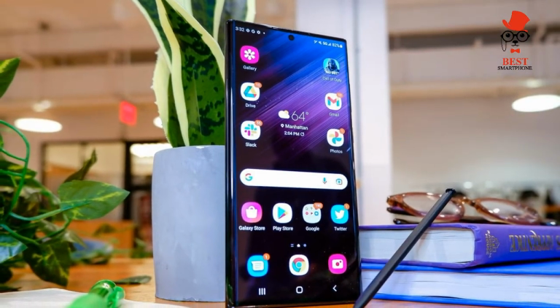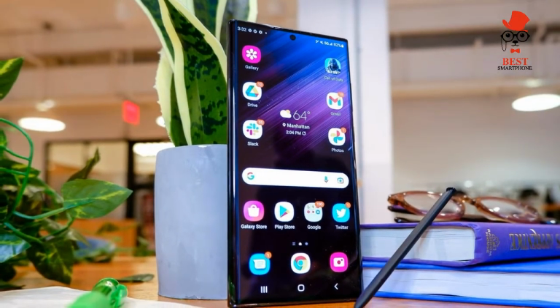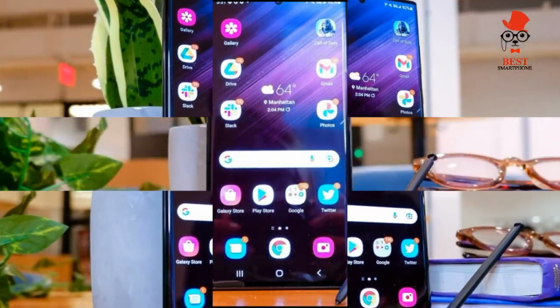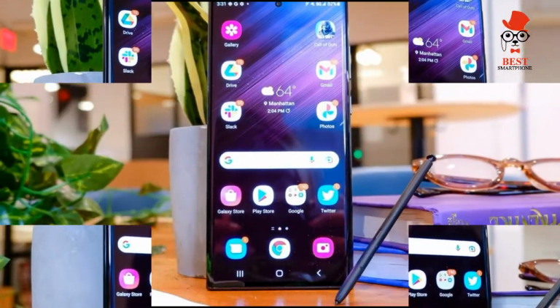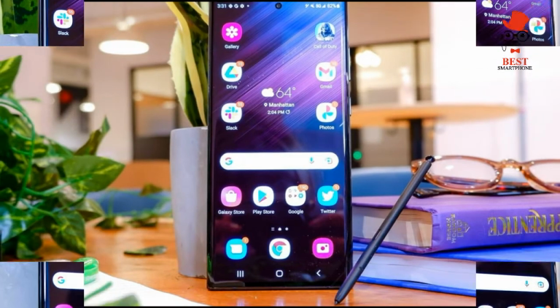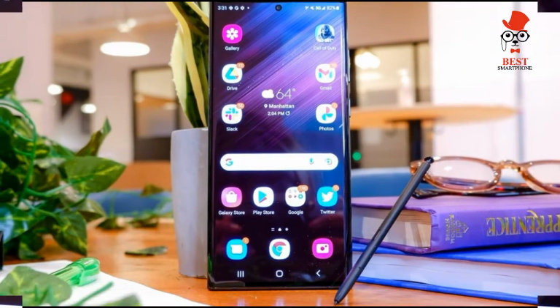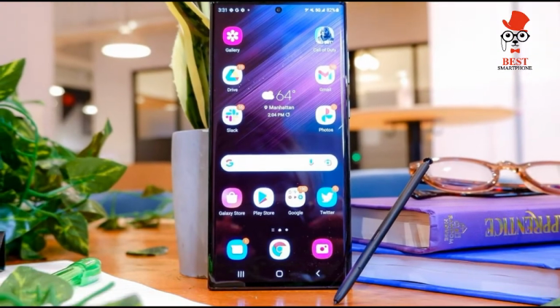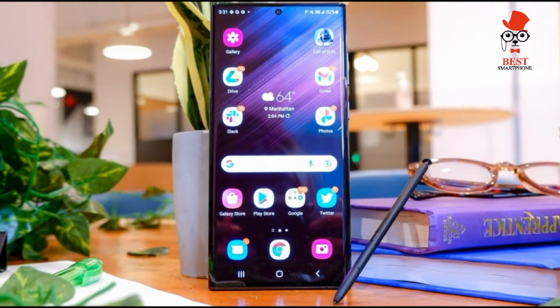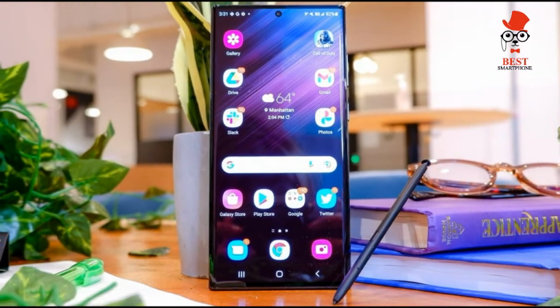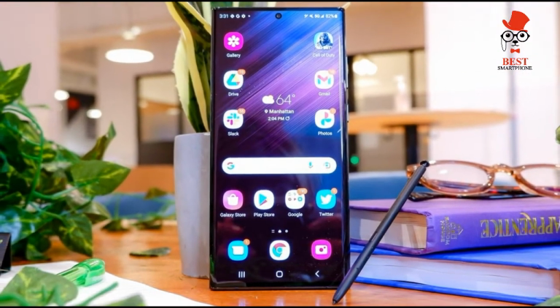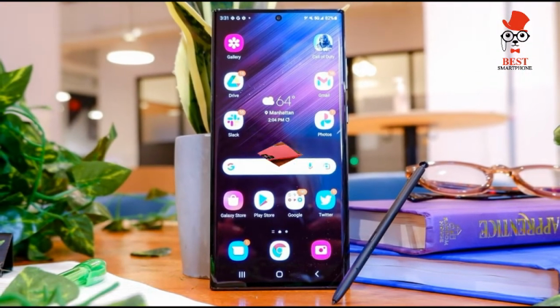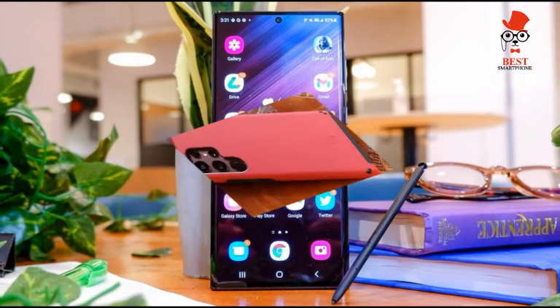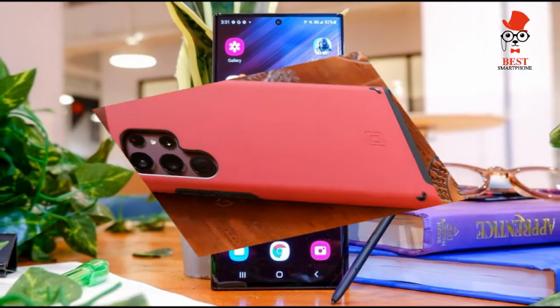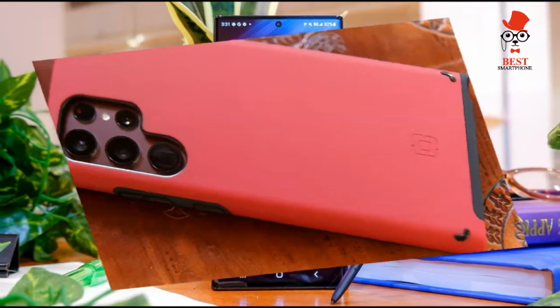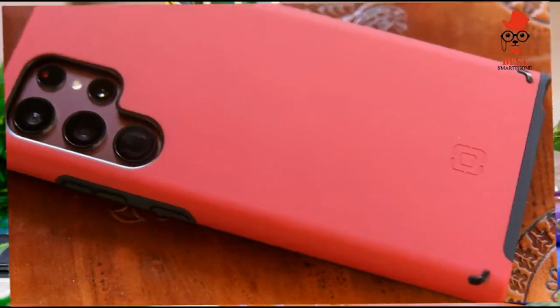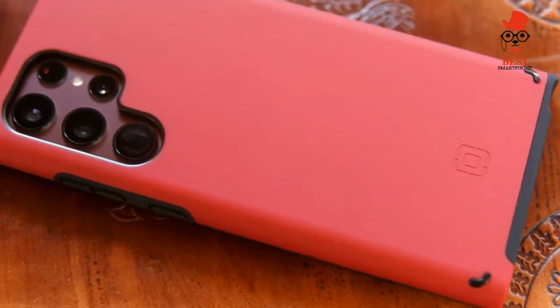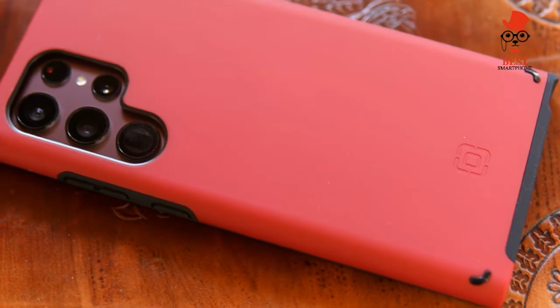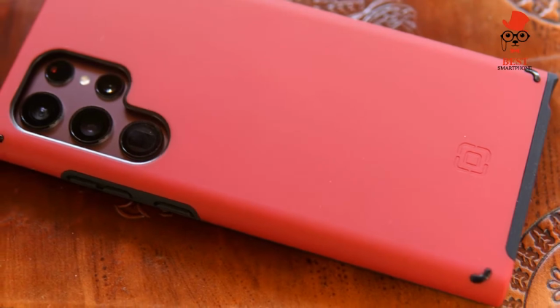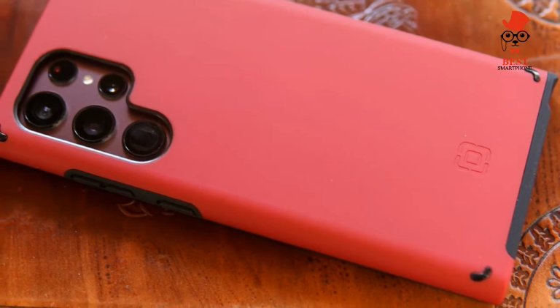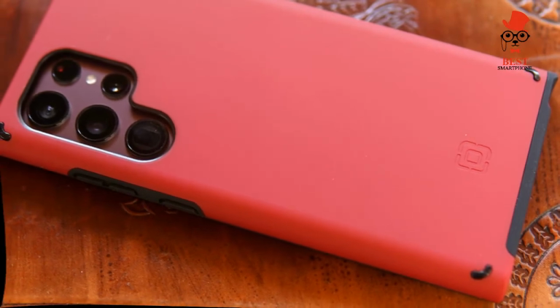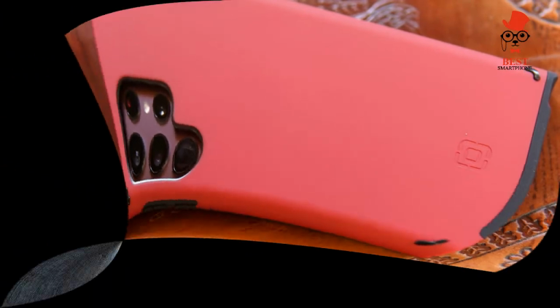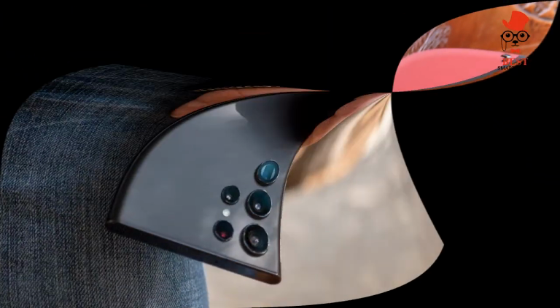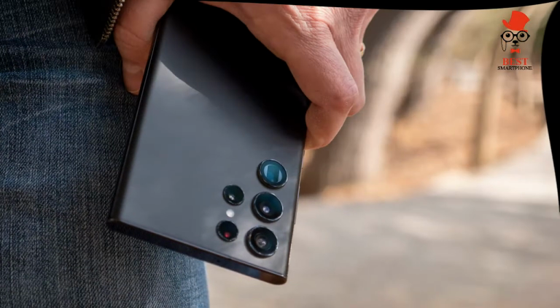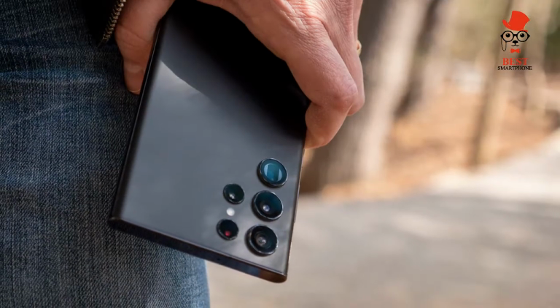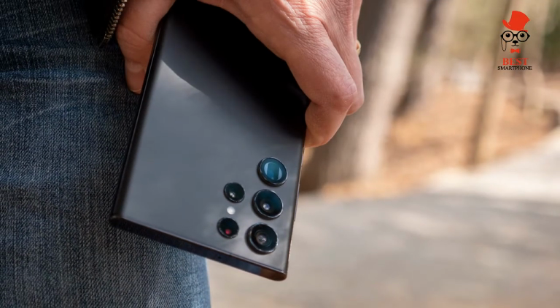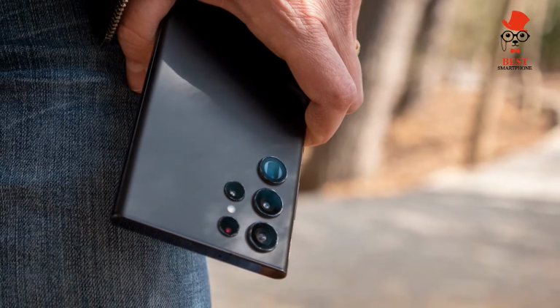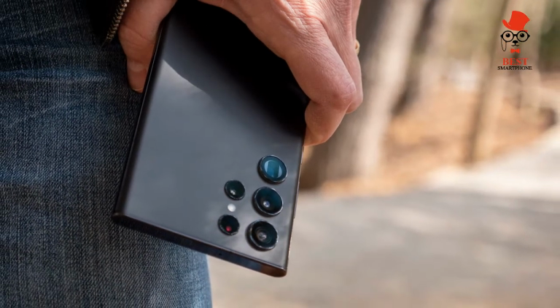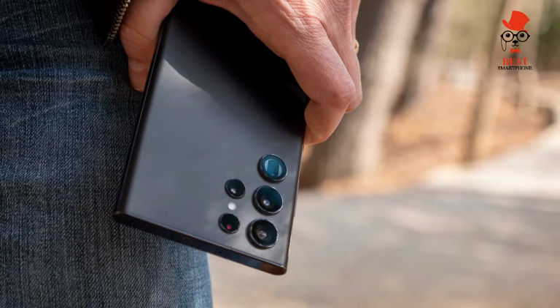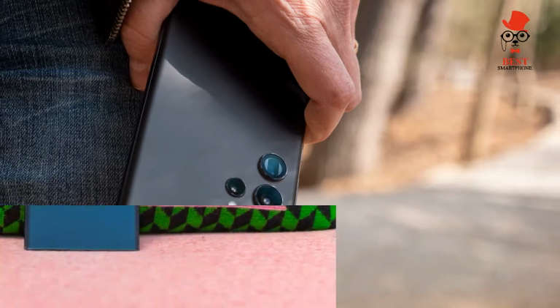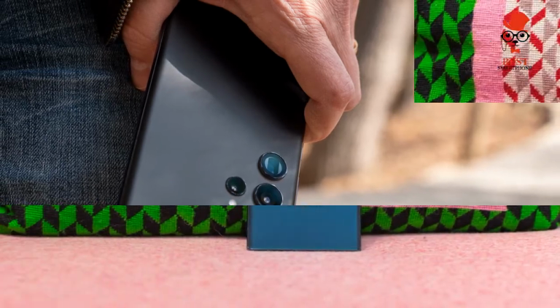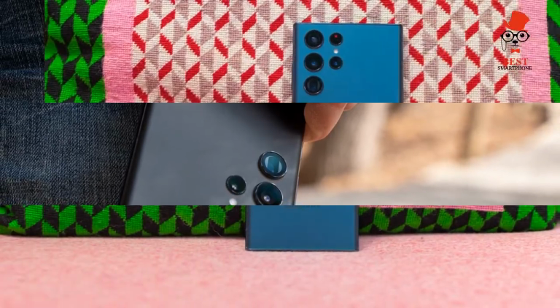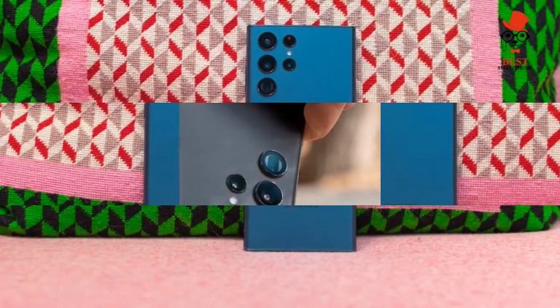The Galaxy S22 Ultra takes crisp-looking video up to 8K at 24 frames per second and can keep your footage looking super stable with its improved super-steady mode. There's plenty of extra features you can play with, such as portrait video mode.